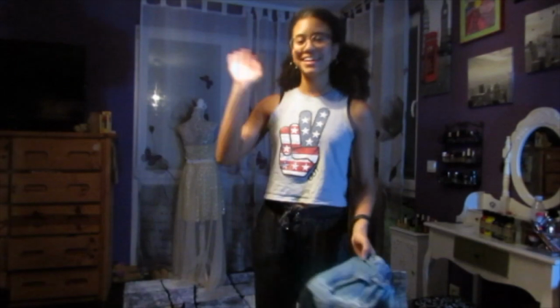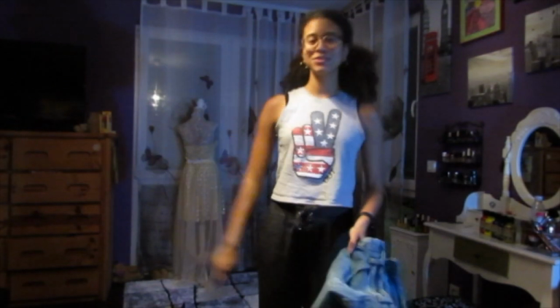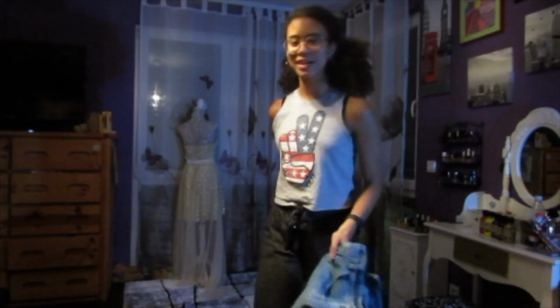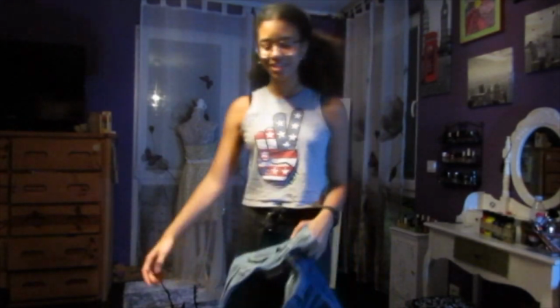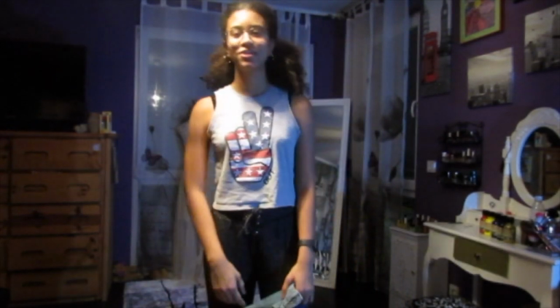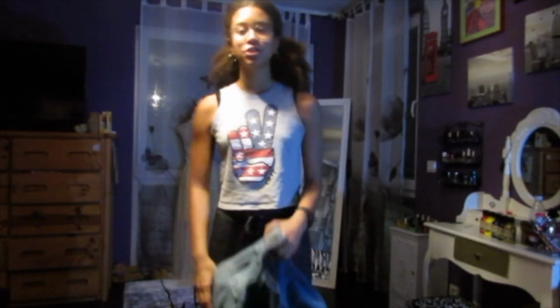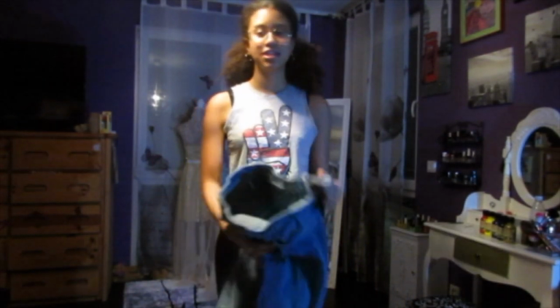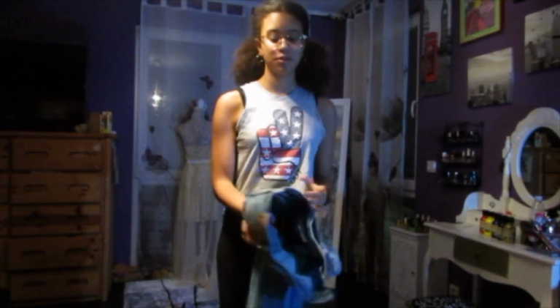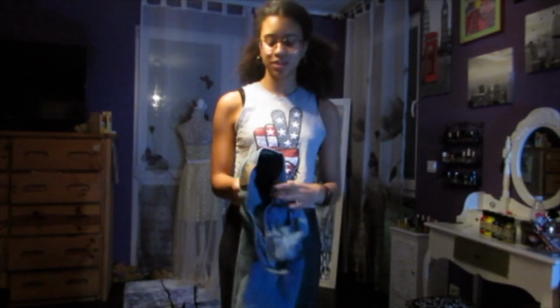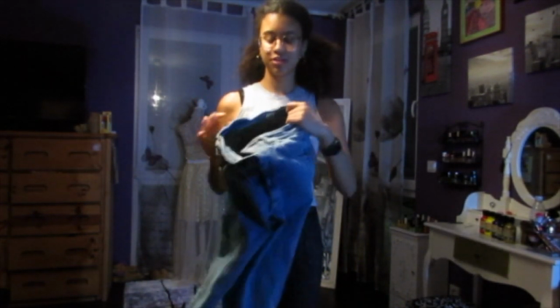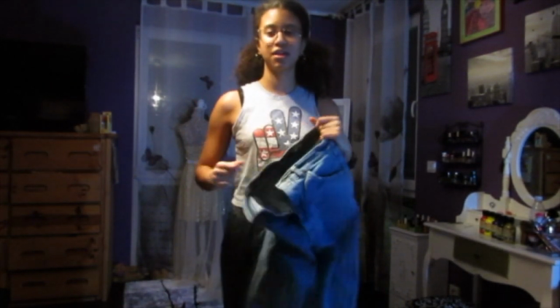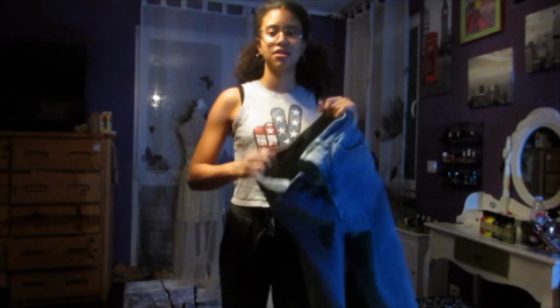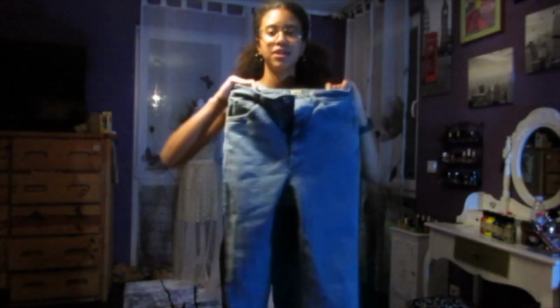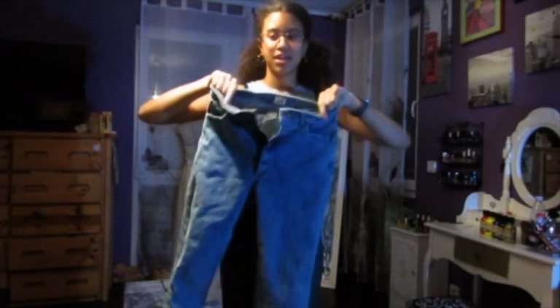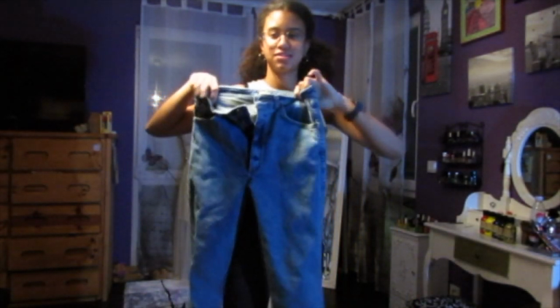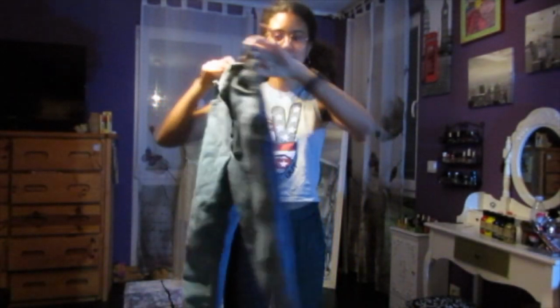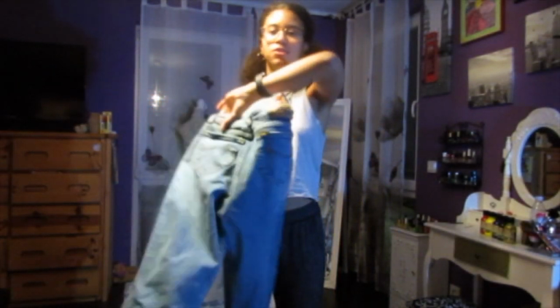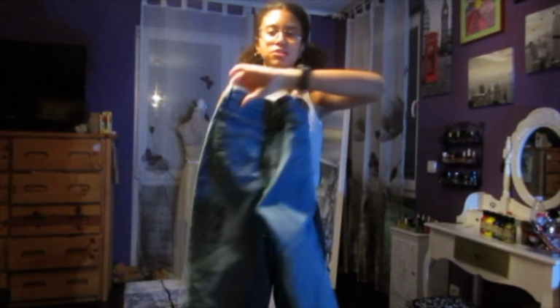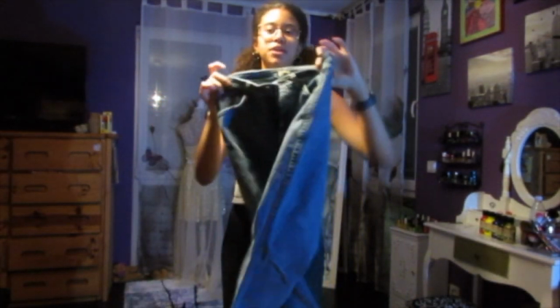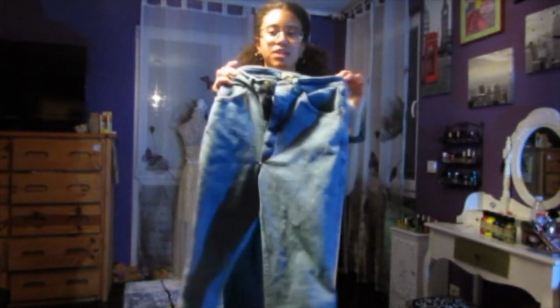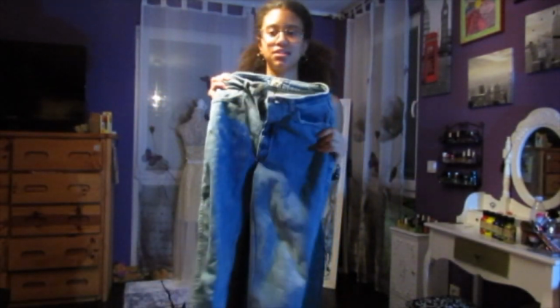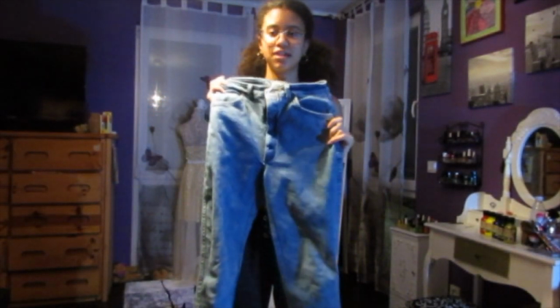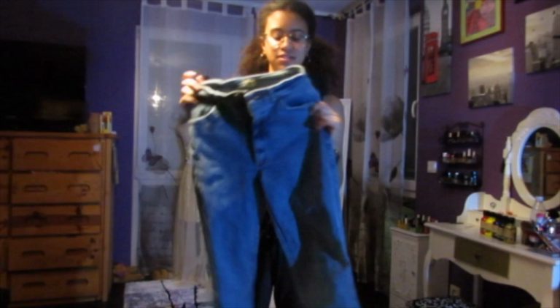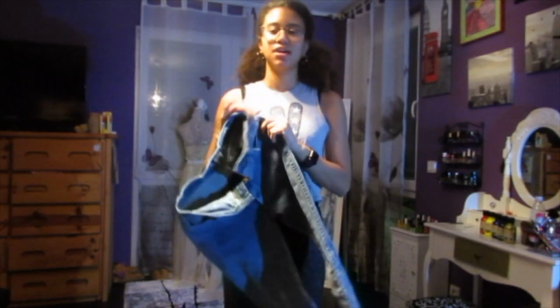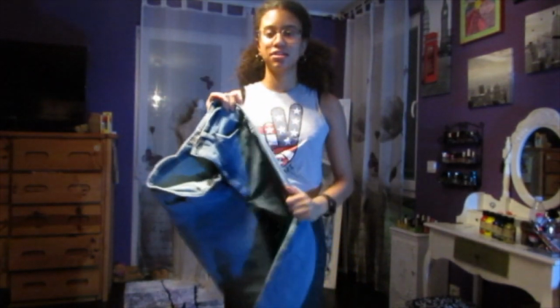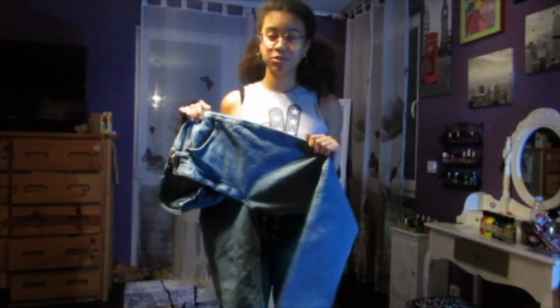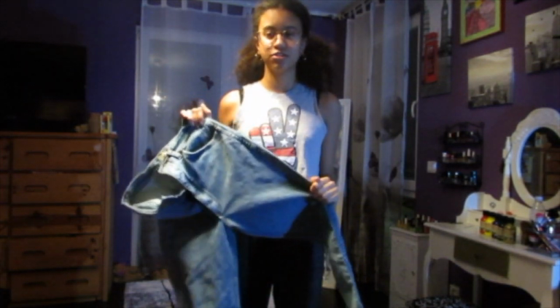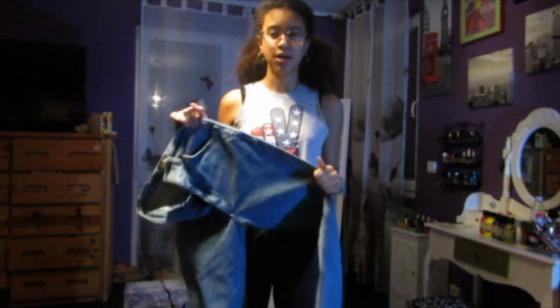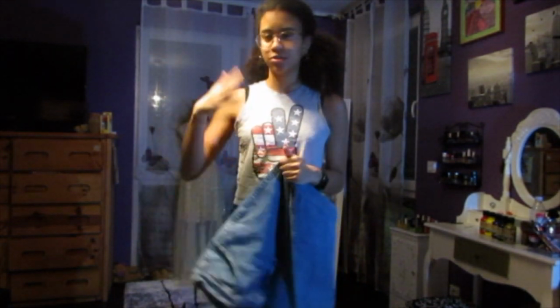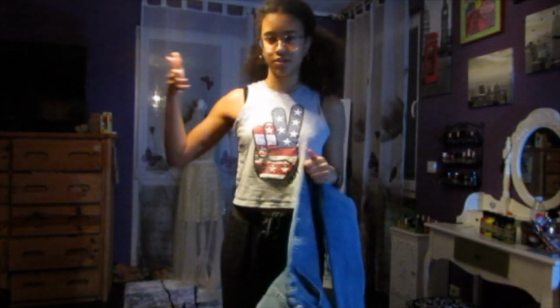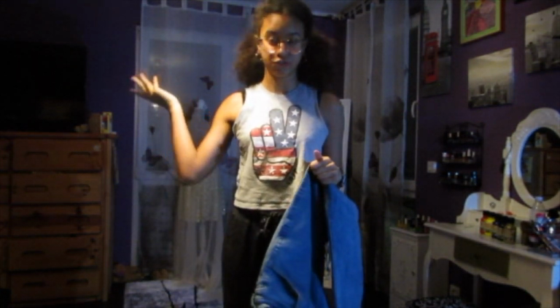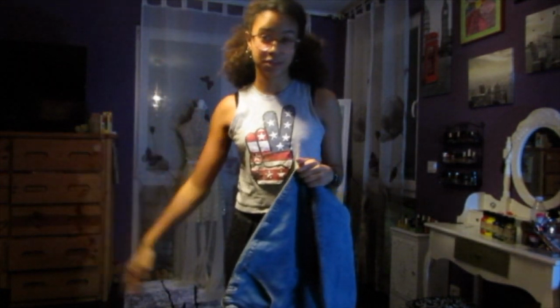Hey guys, welcome back to my channel. So today I'm going to be thrift flipping a pair of pants. They're just a pair of basic Levi's and they're a bit too big, so I'm just going to be transforming them.